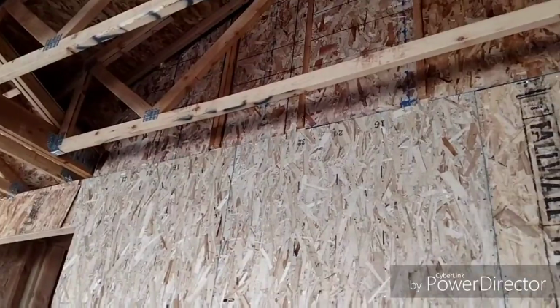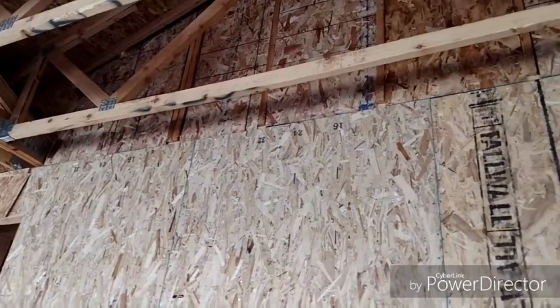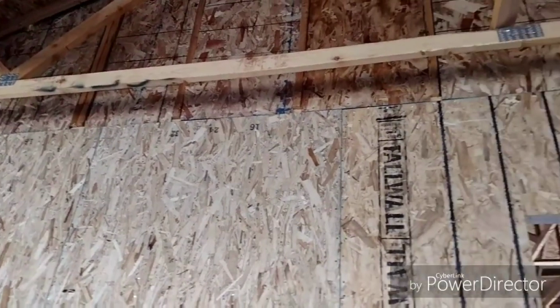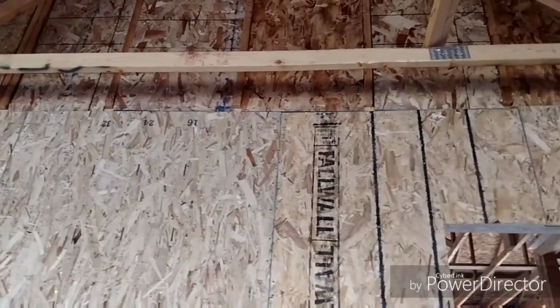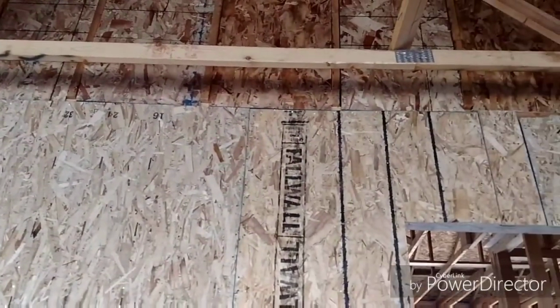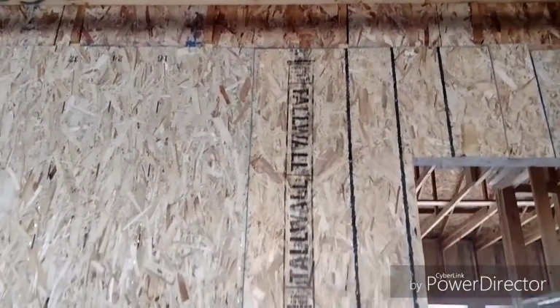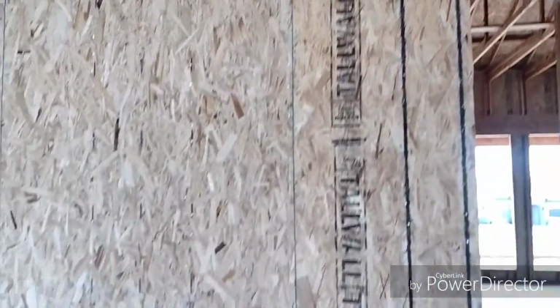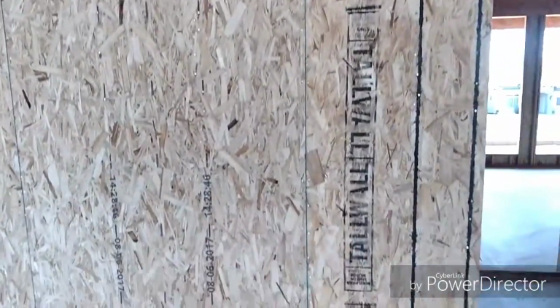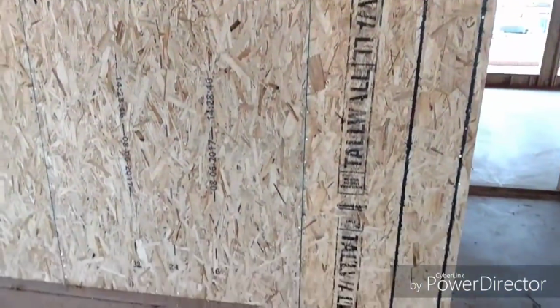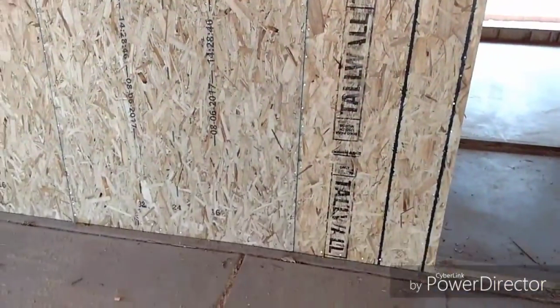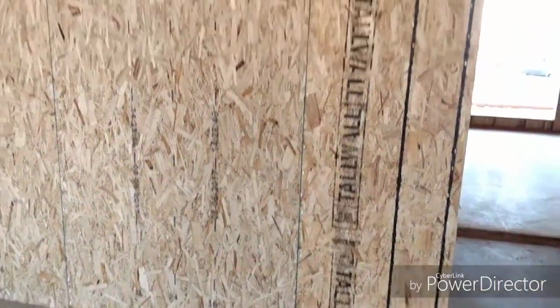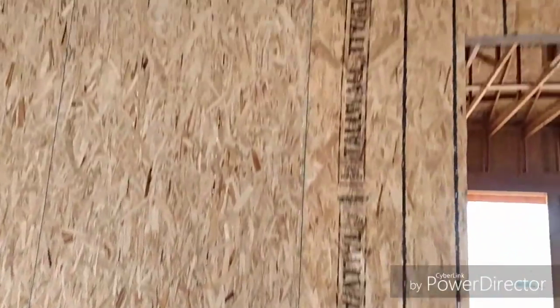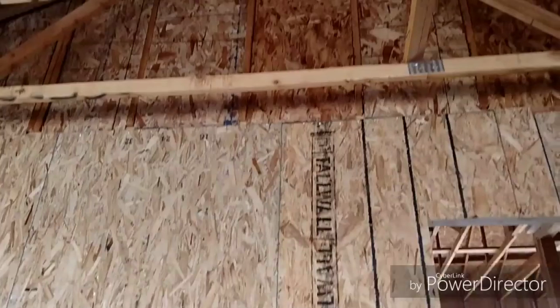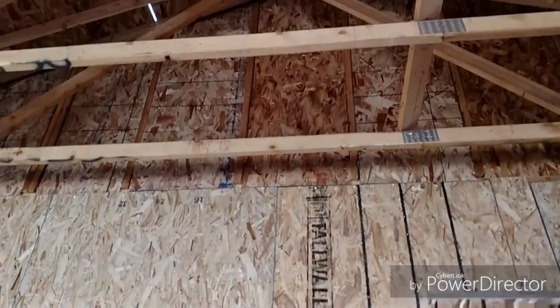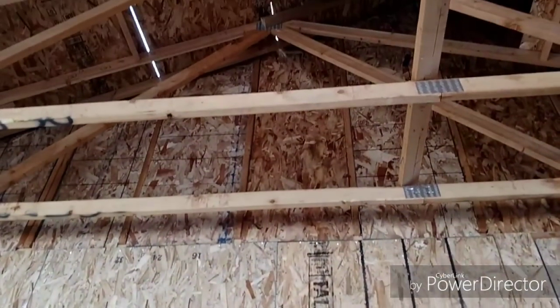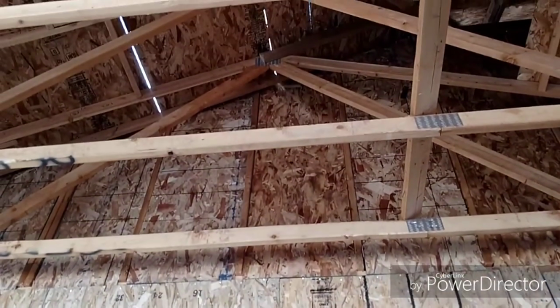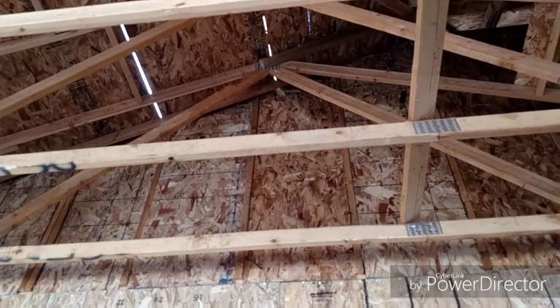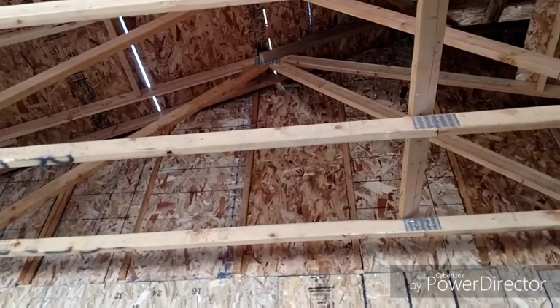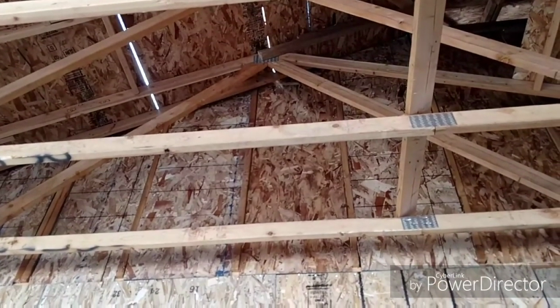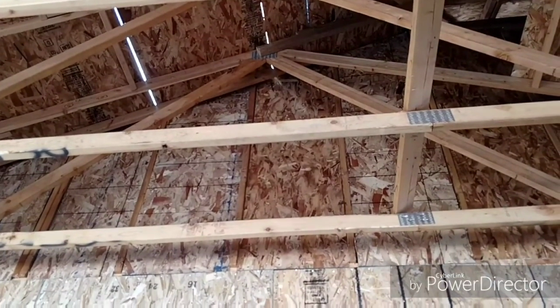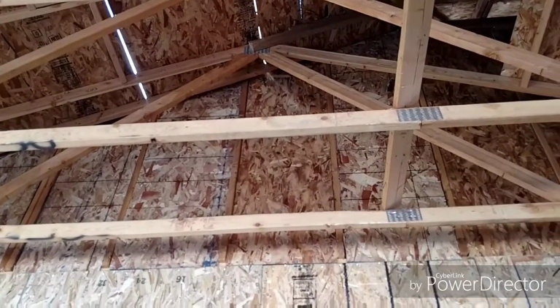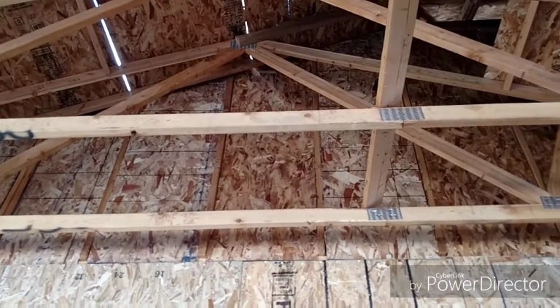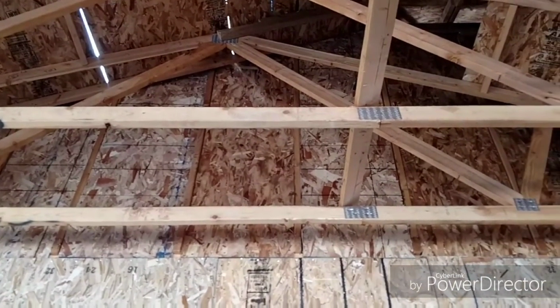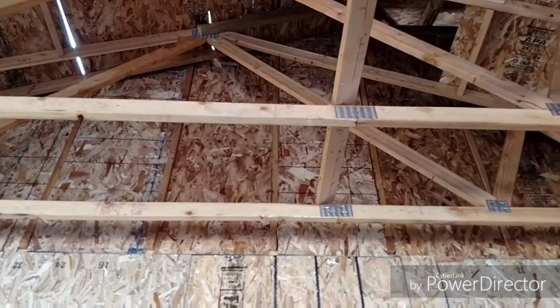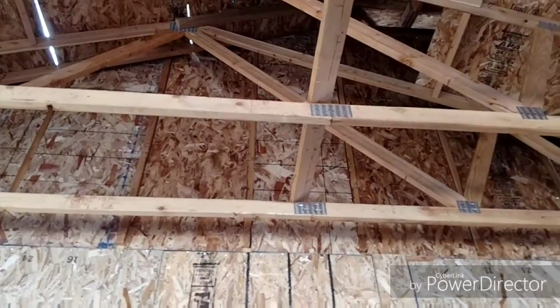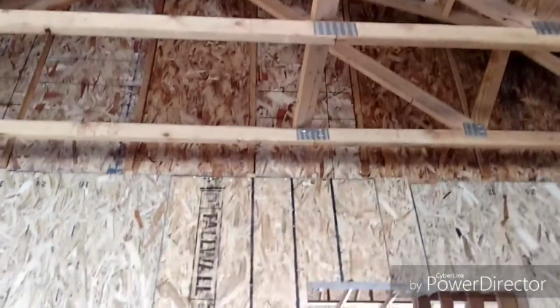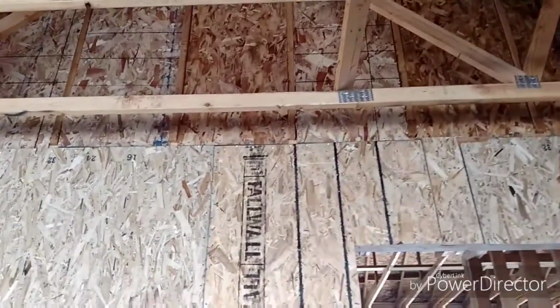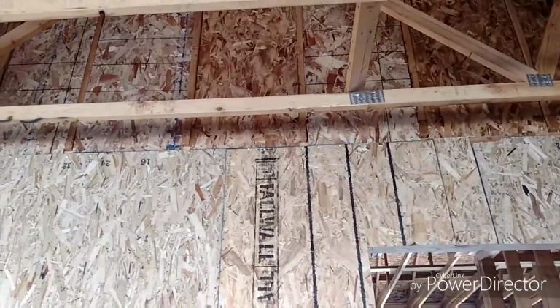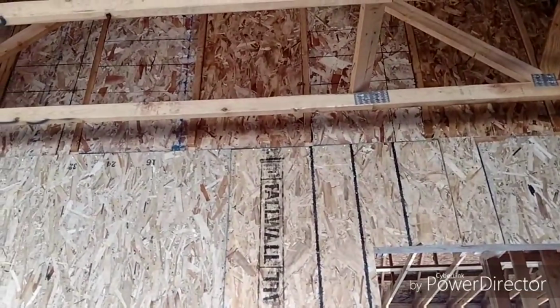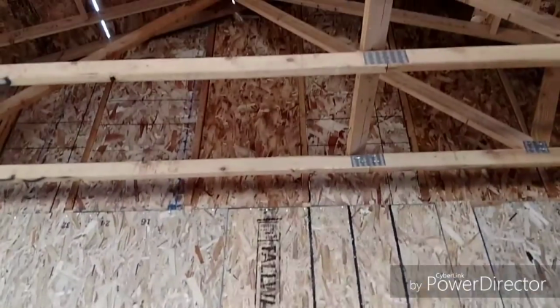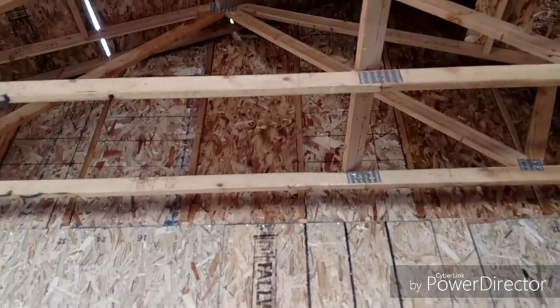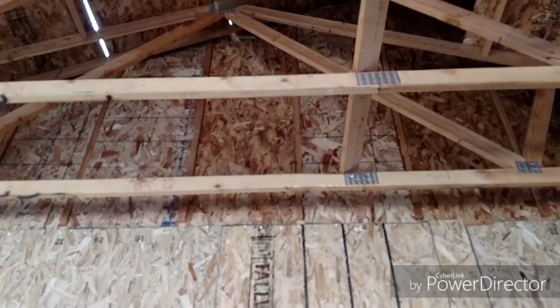Code says that on shear walls the plywood has to go from the concrete all the way to the plywood on the roof. So you've got to build these little walls on top of the main walls to make that happen.